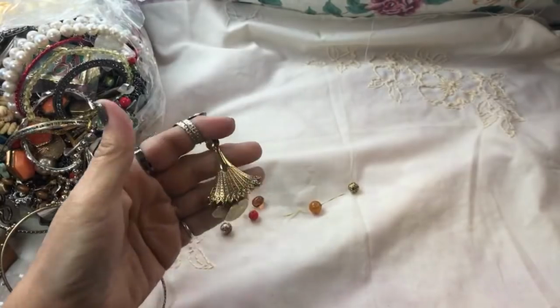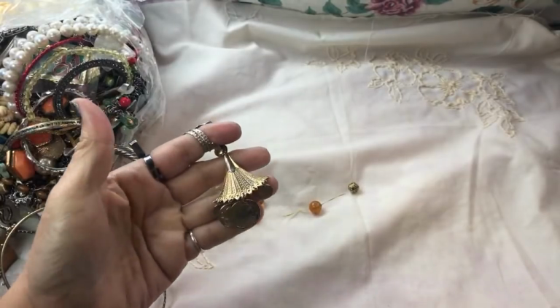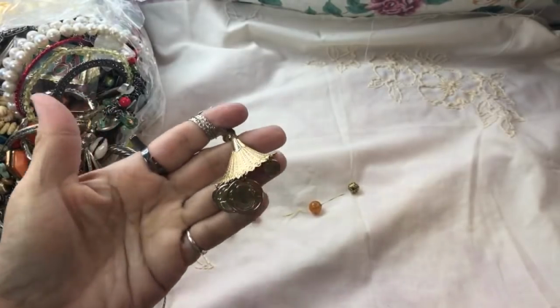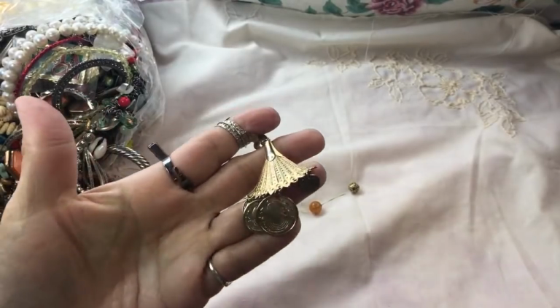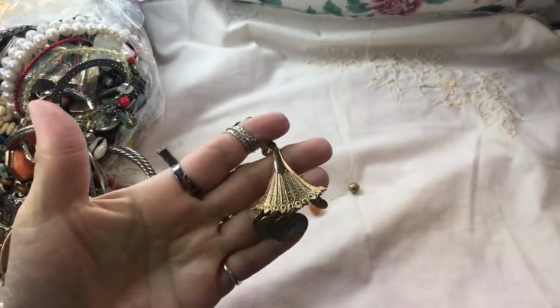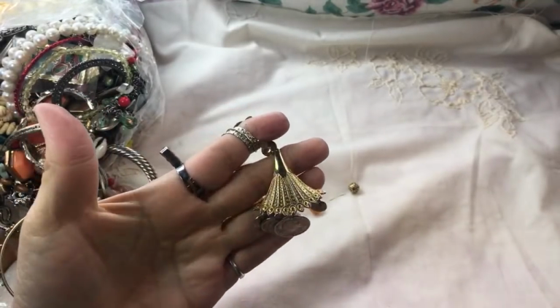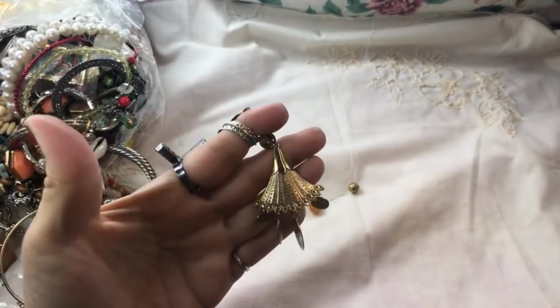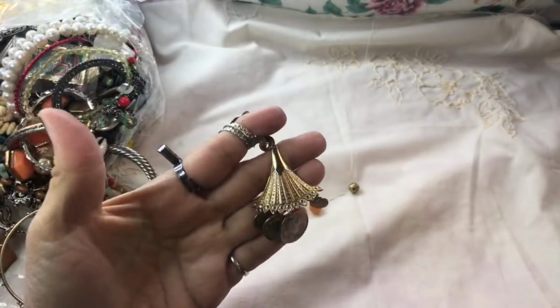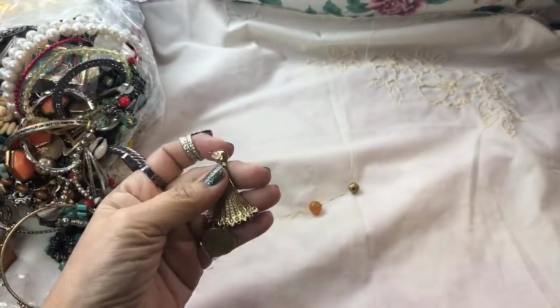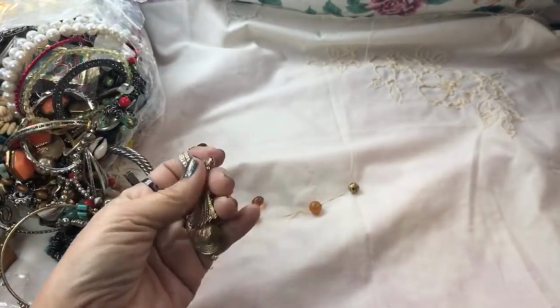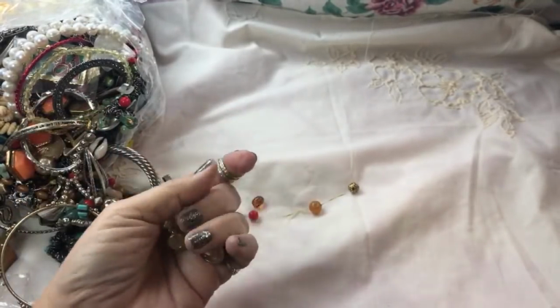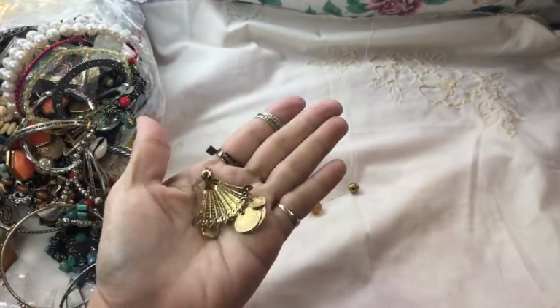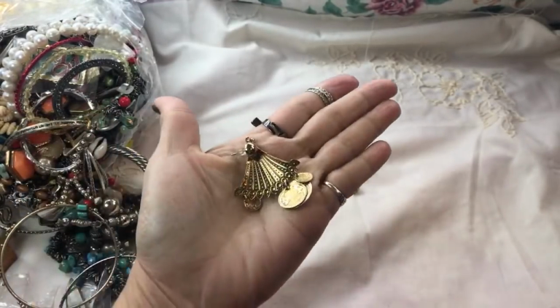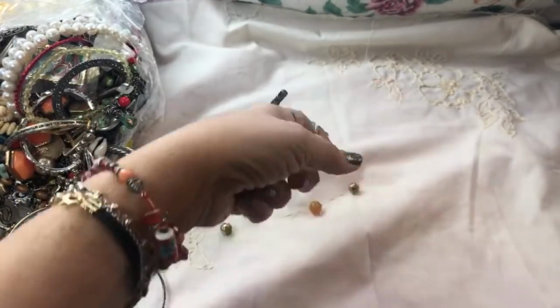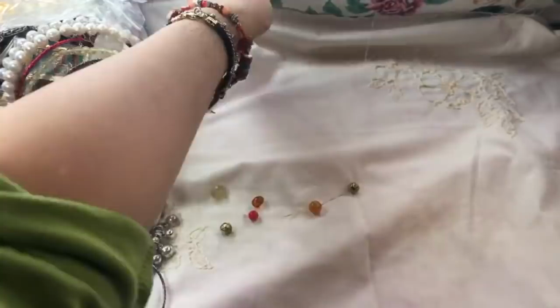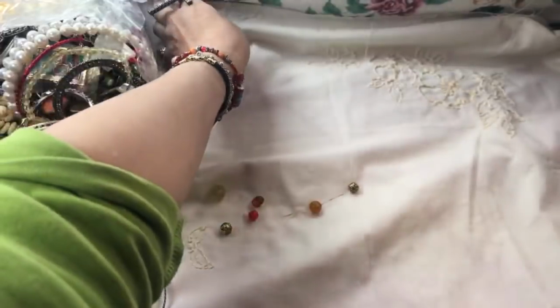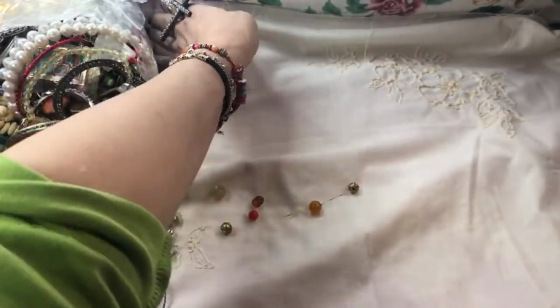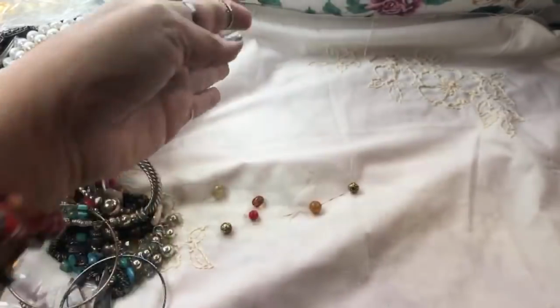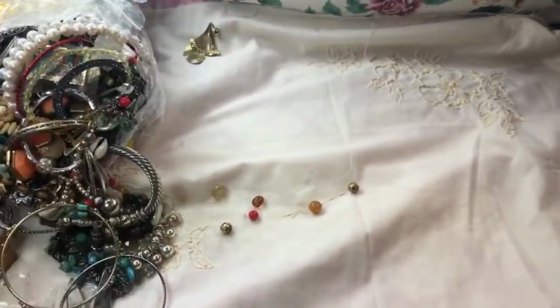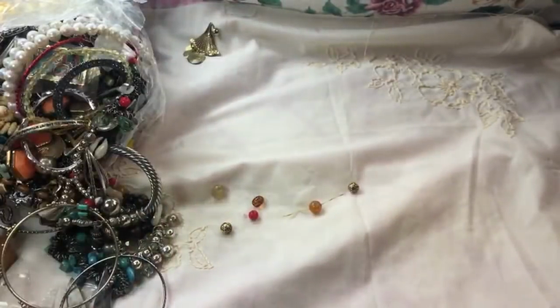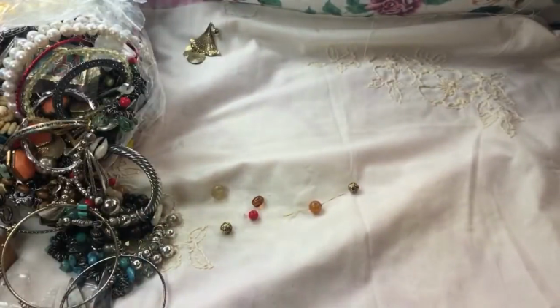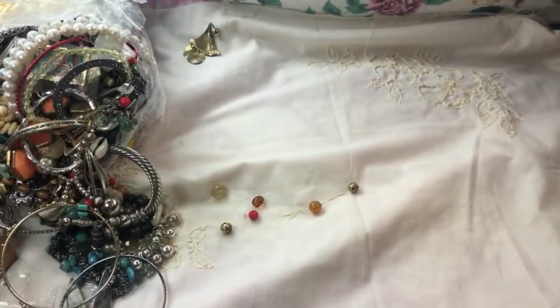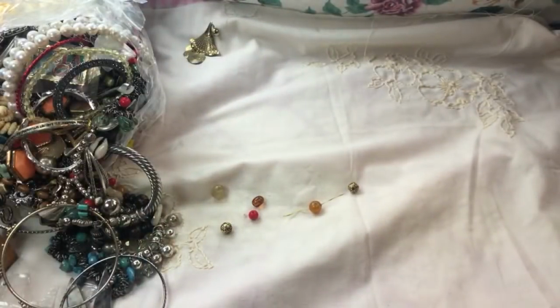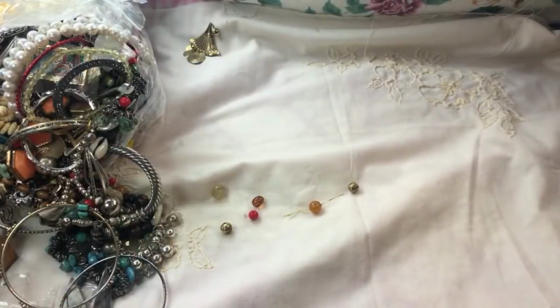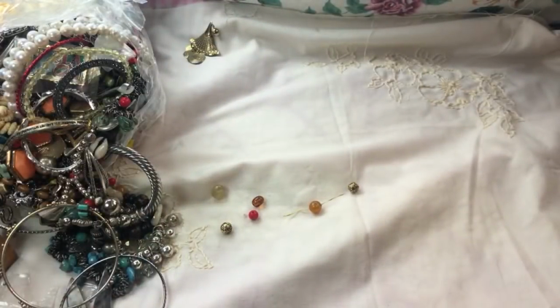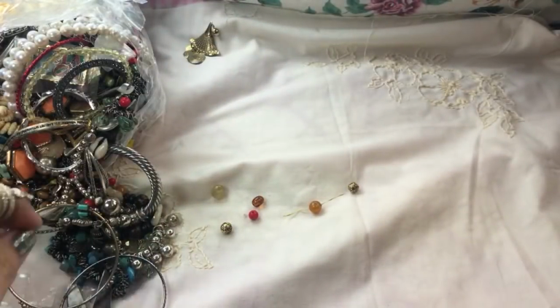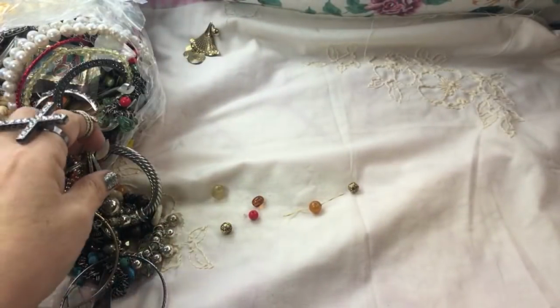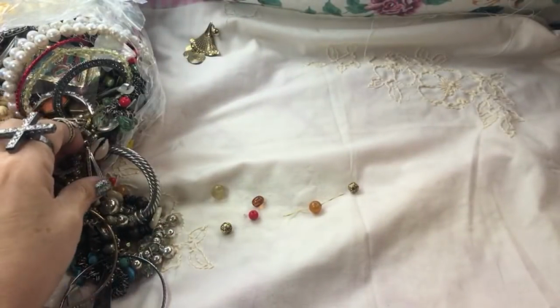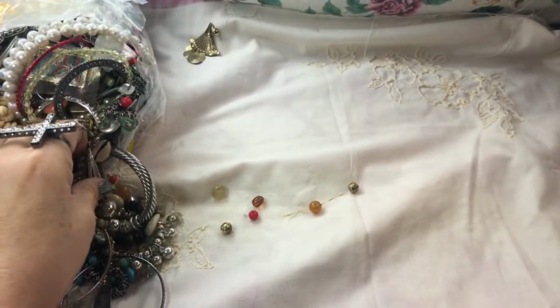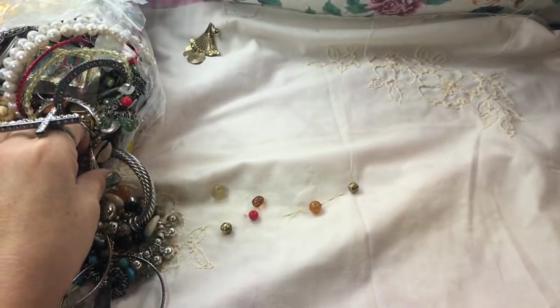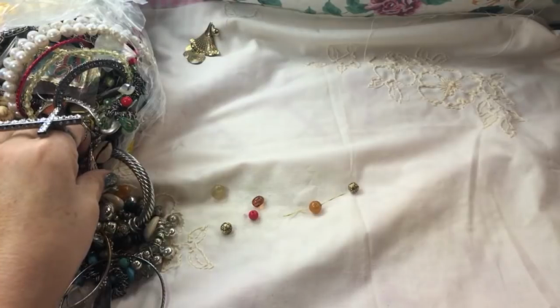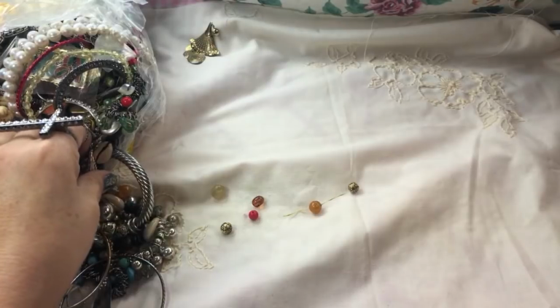This is a nice pair of earrings — missing some stones but so cute. We'll put the earrings on the side and then see if we find some matches to them.